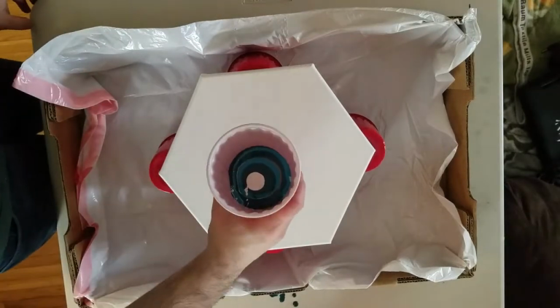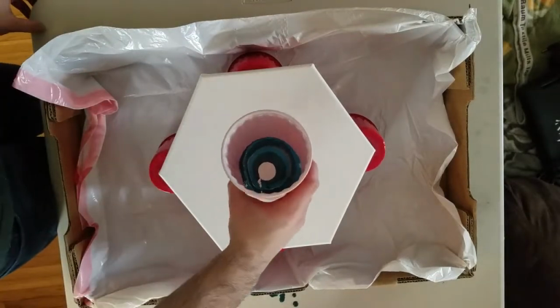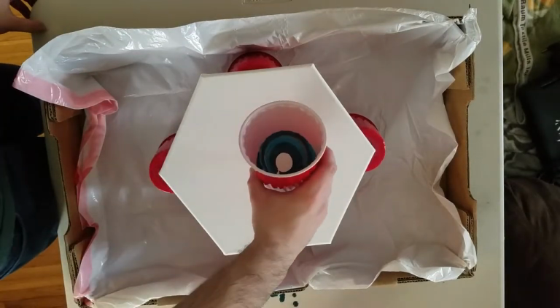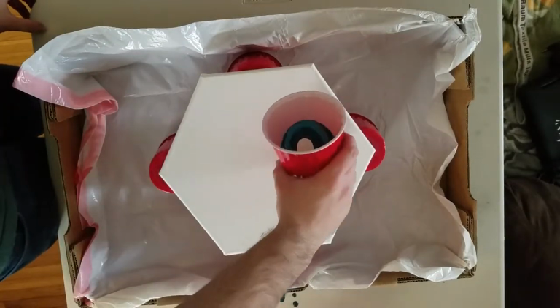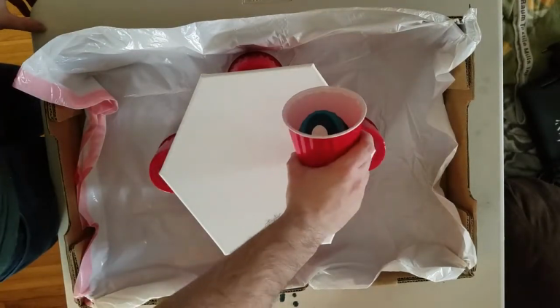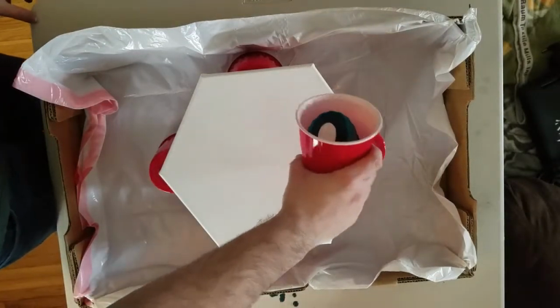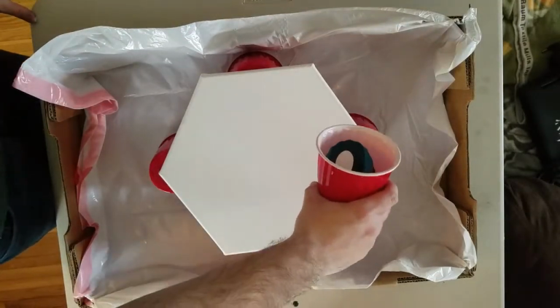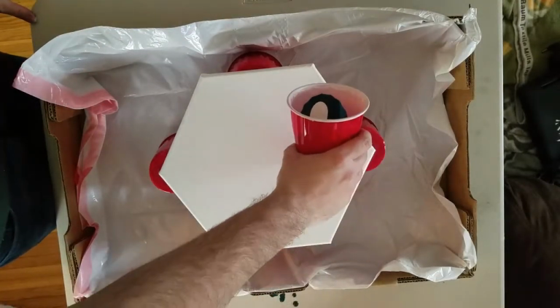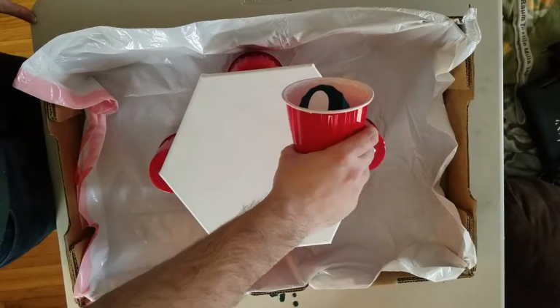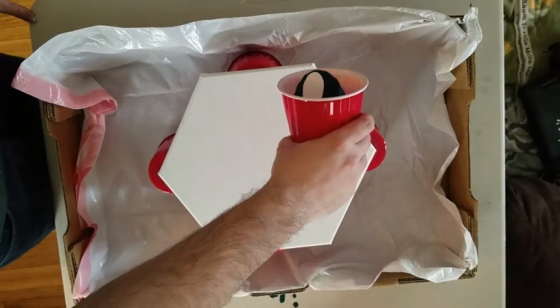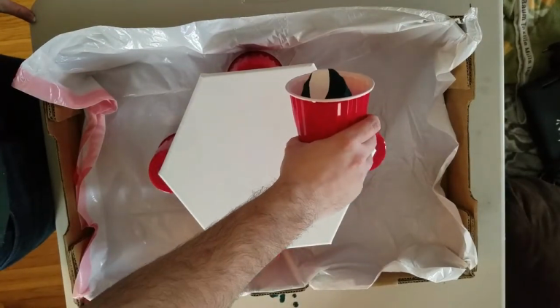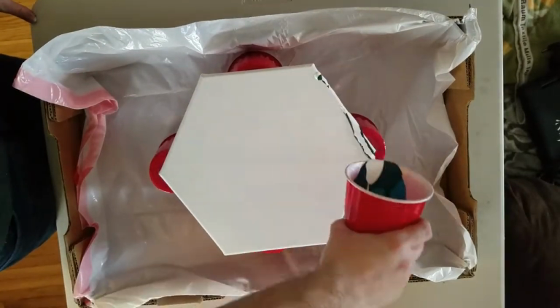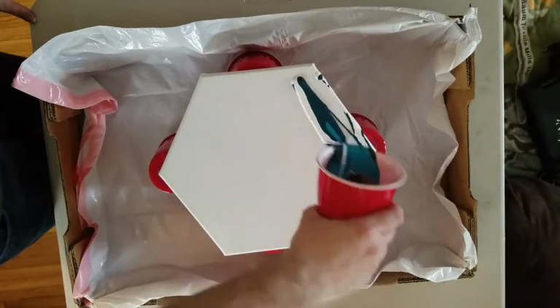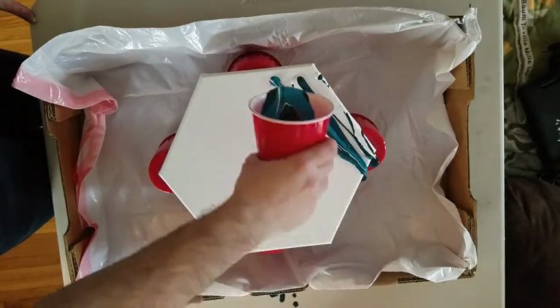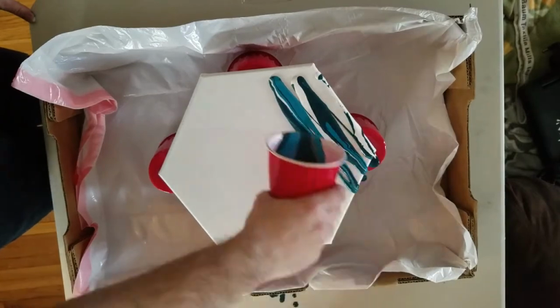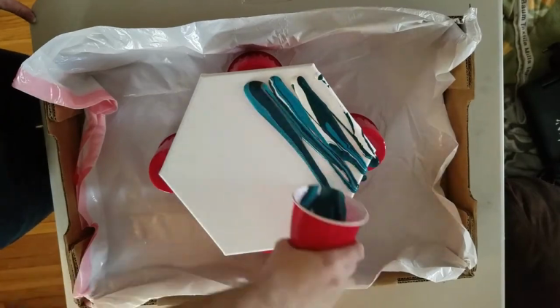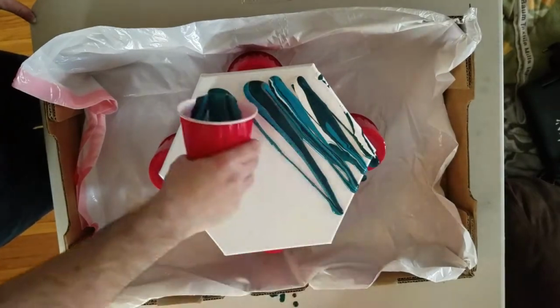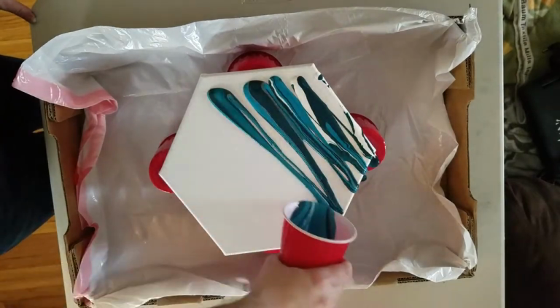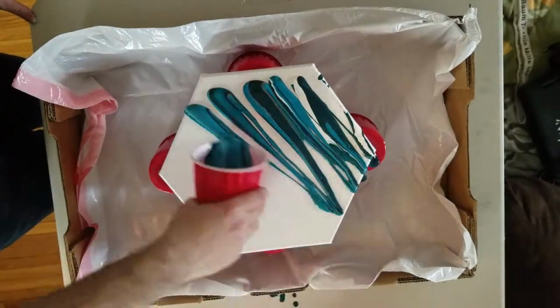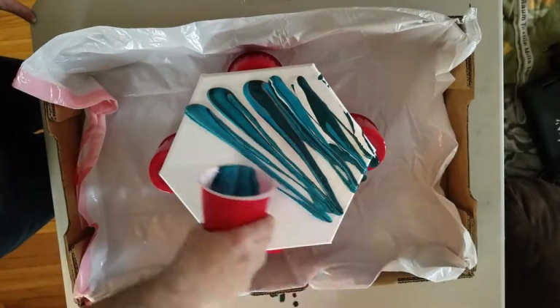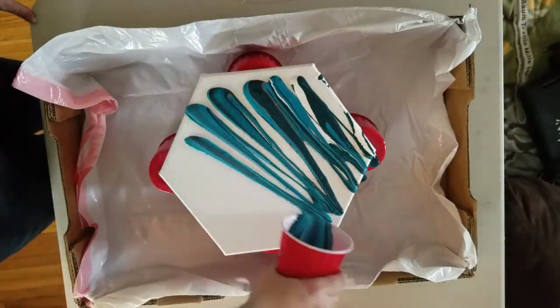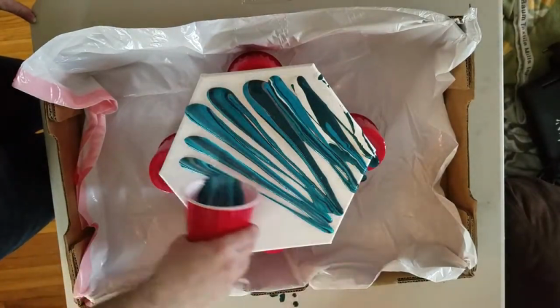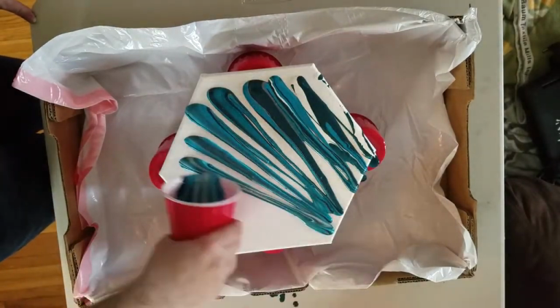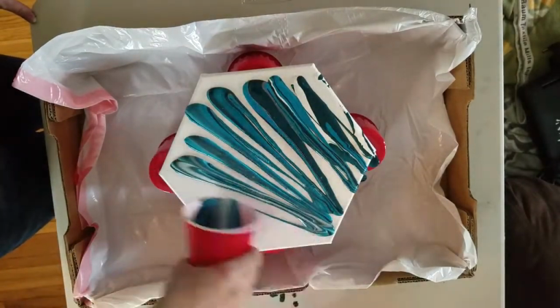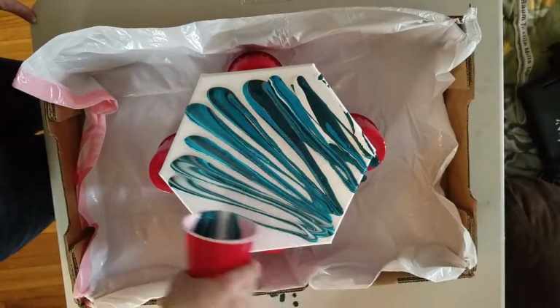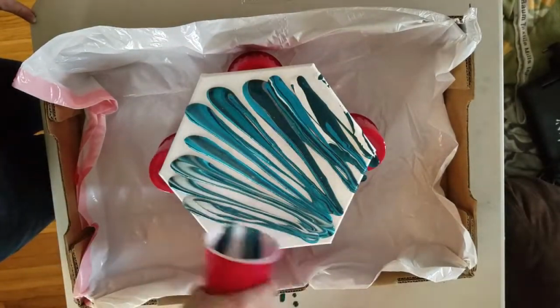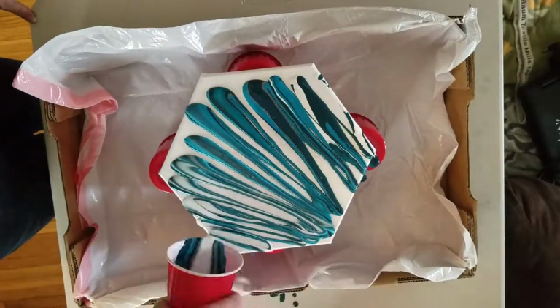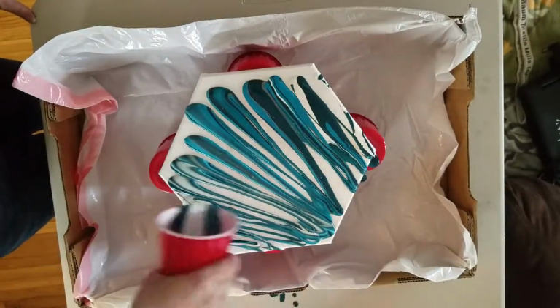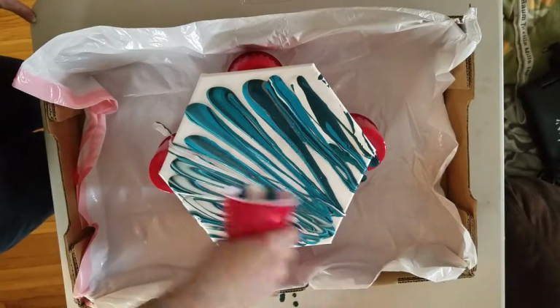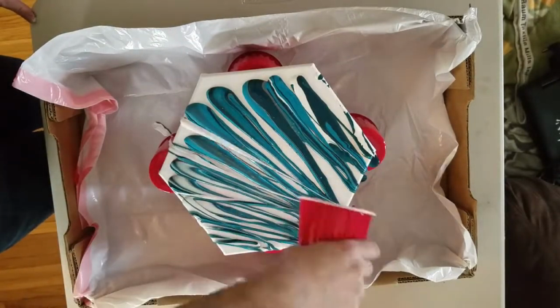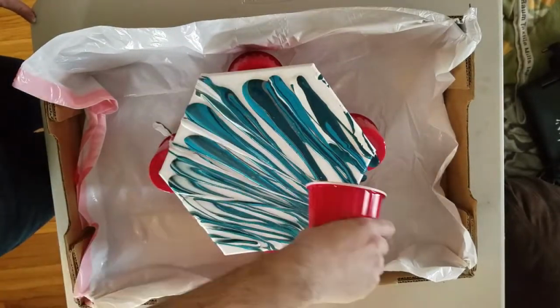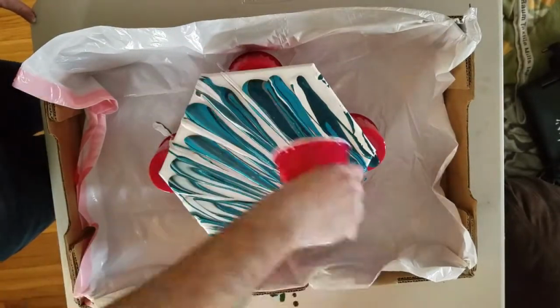Hello friends and fellow creators, Eric here. Welcome back to my channel. Today I'm doing a marbling pour two ways.